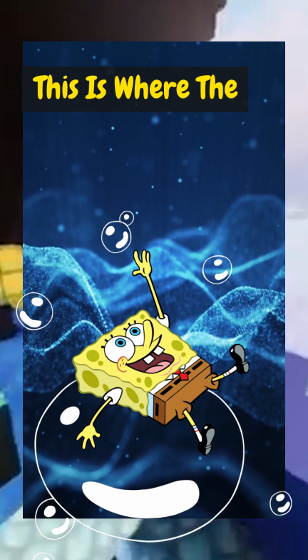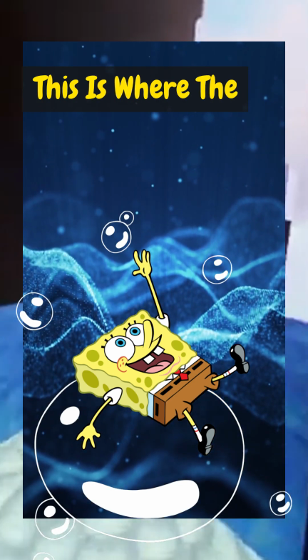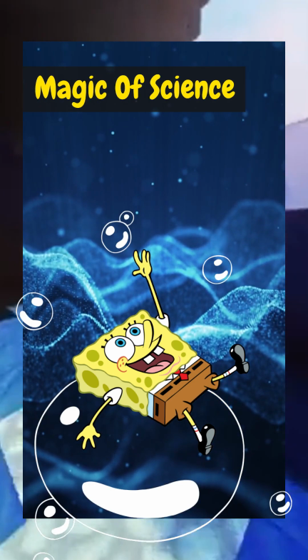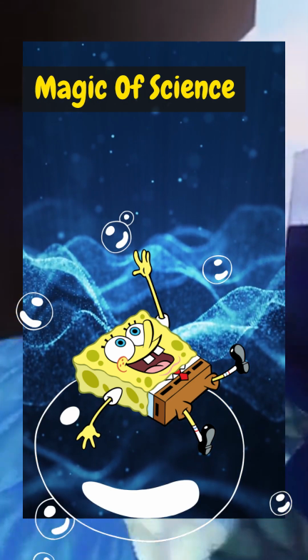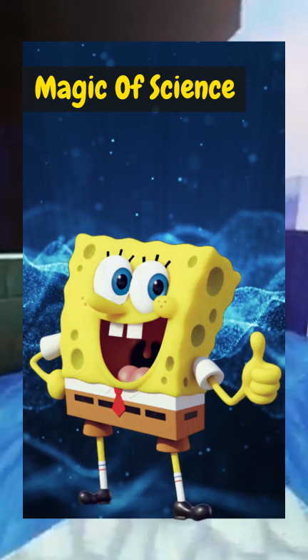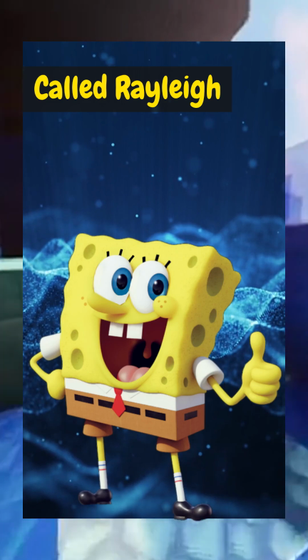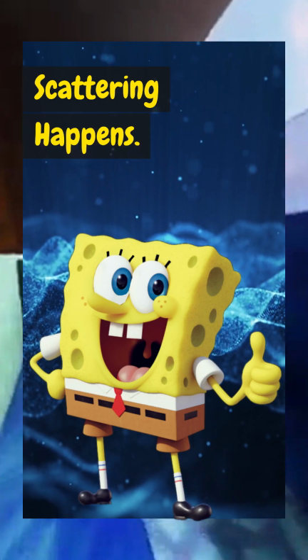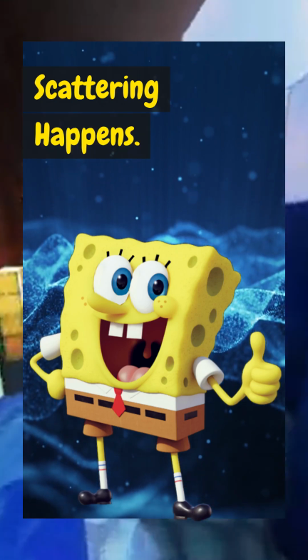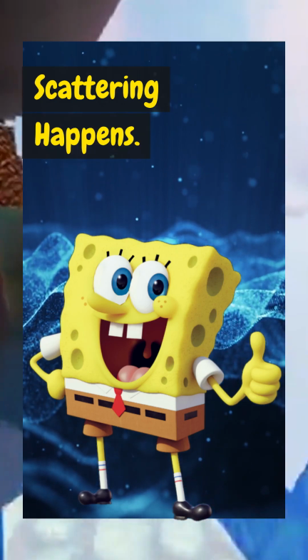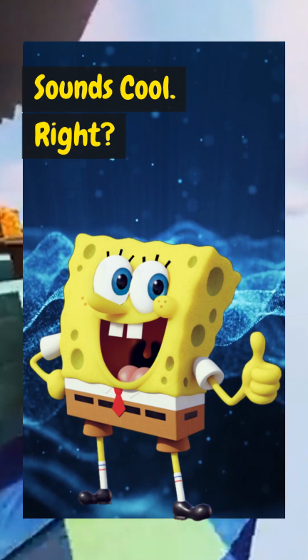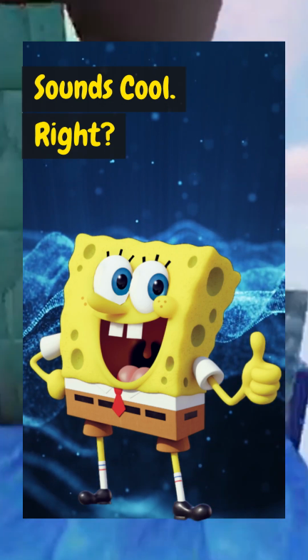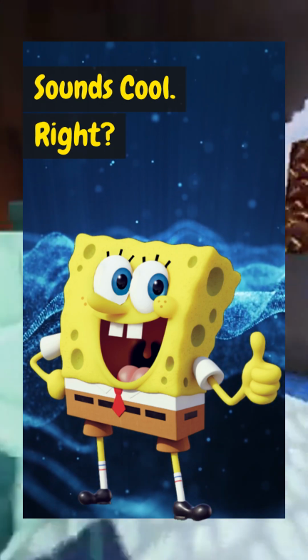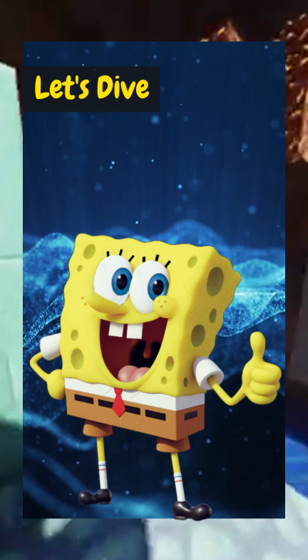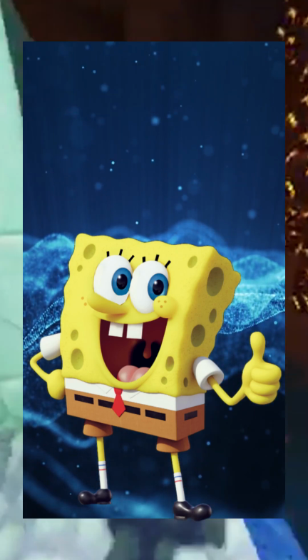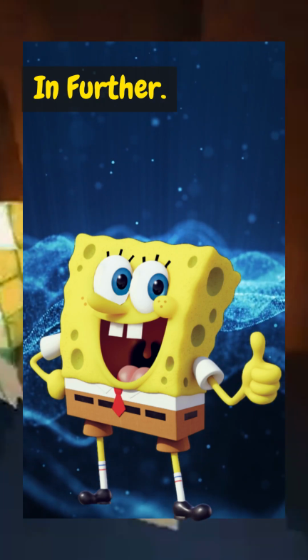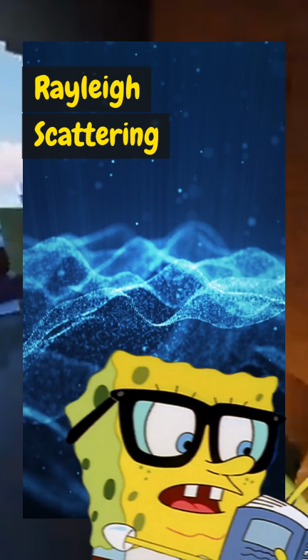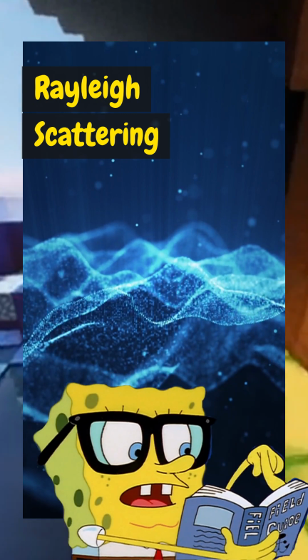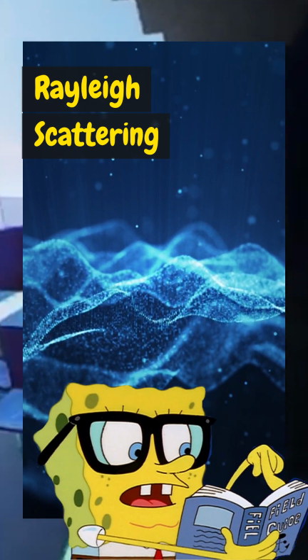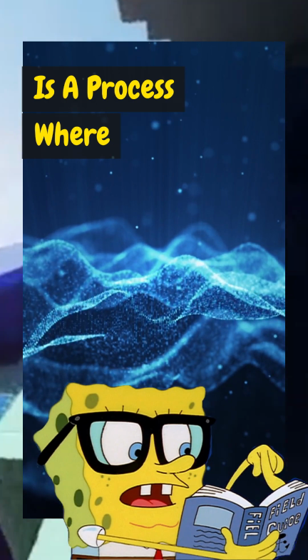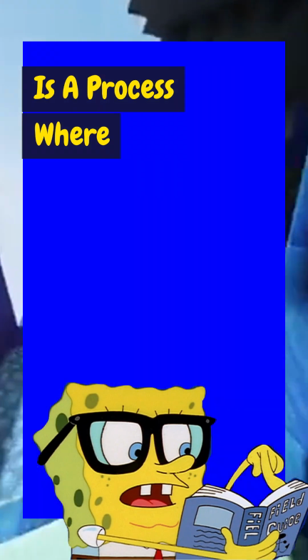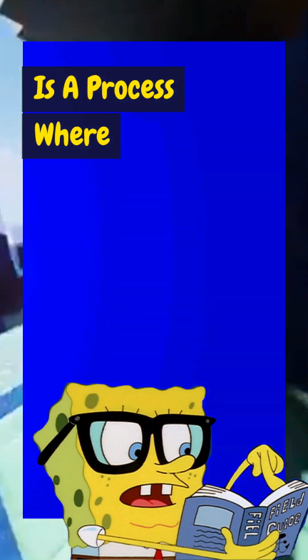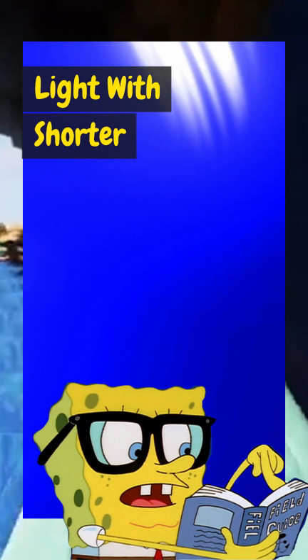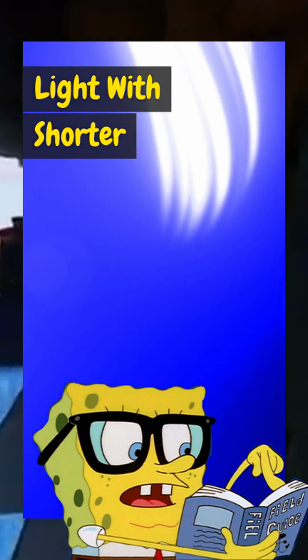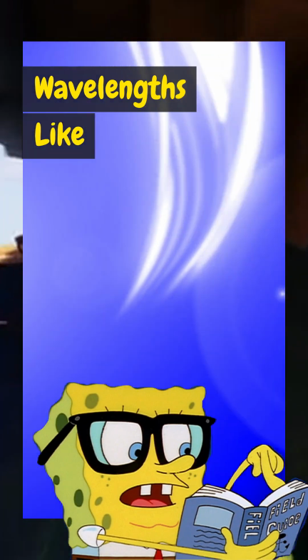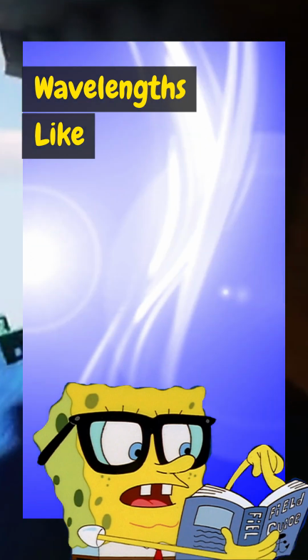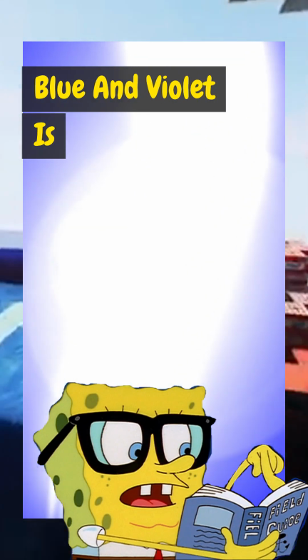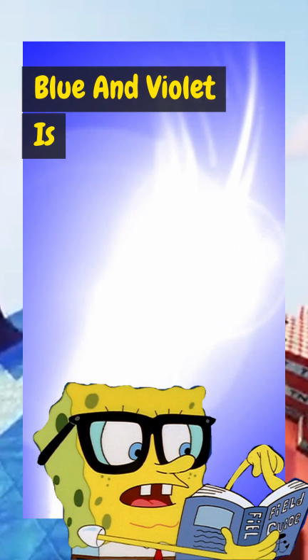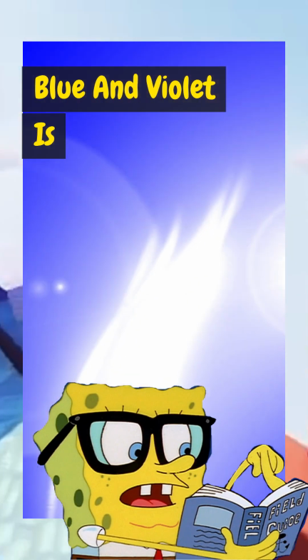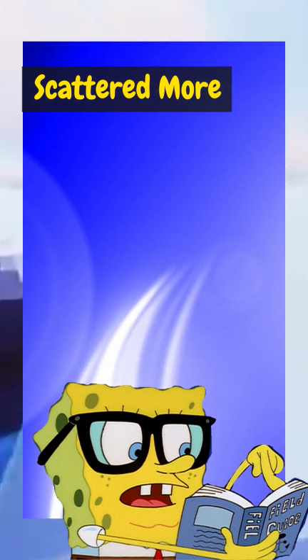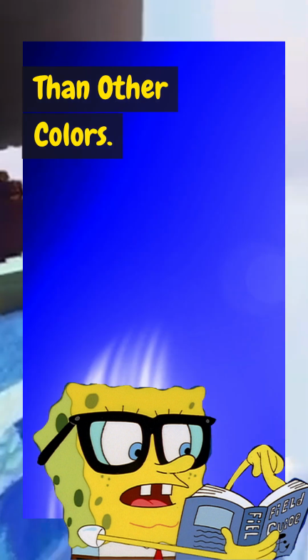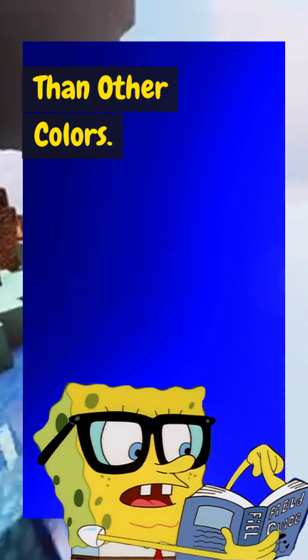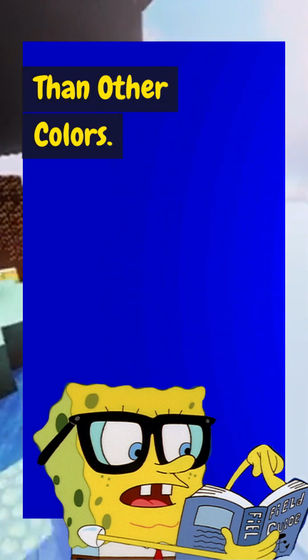This is where the magic of science called Rayleigh scattering happens. Let's dive in further. Rayleigh scattering is a process where light with shorter wavelengths, like blue and violet, is scattered more than other colors.